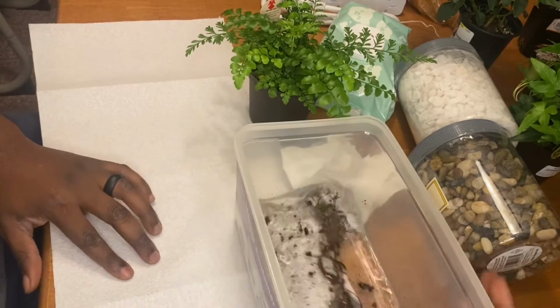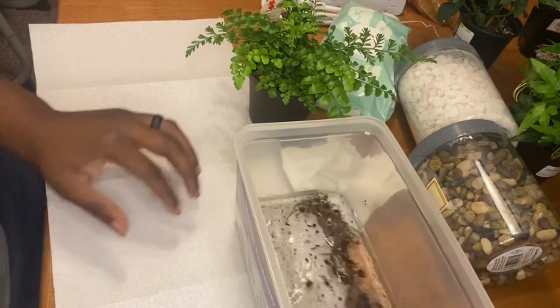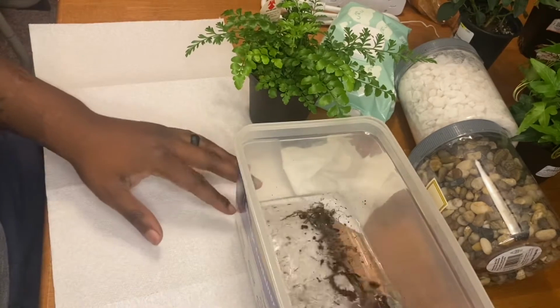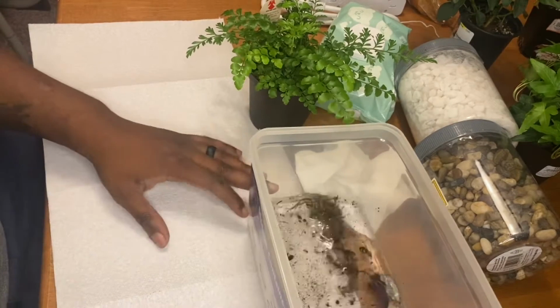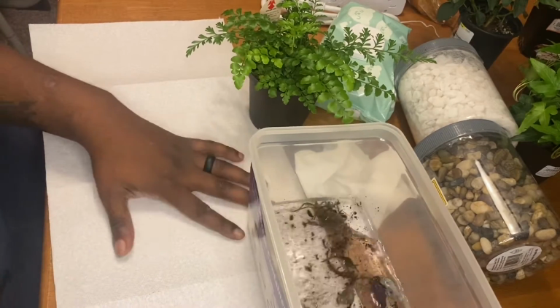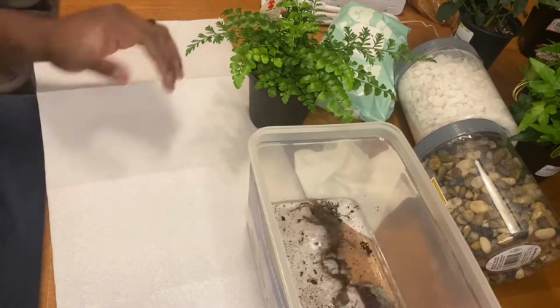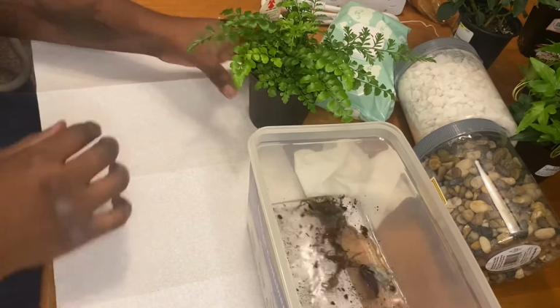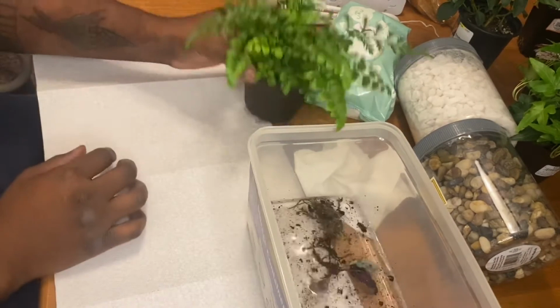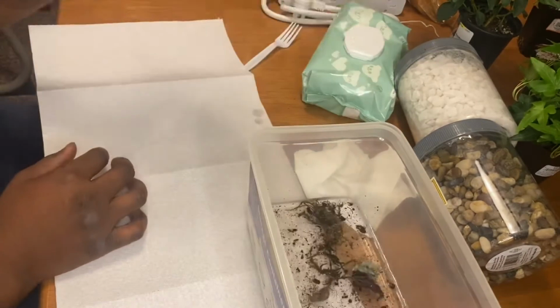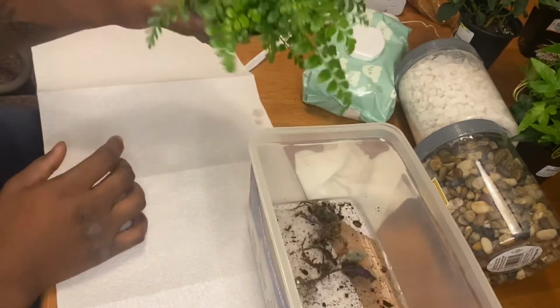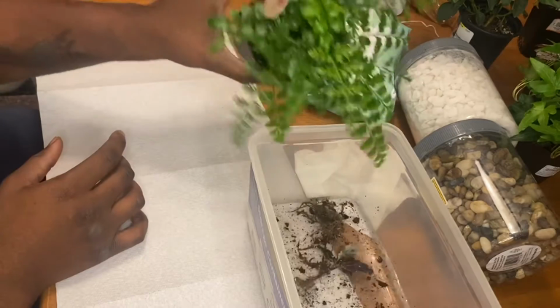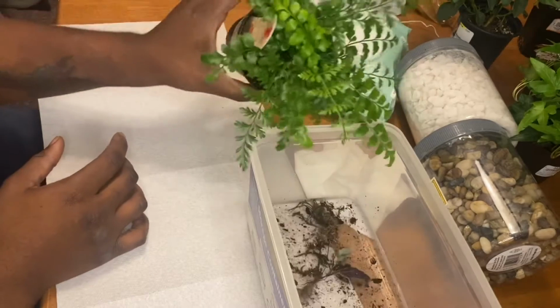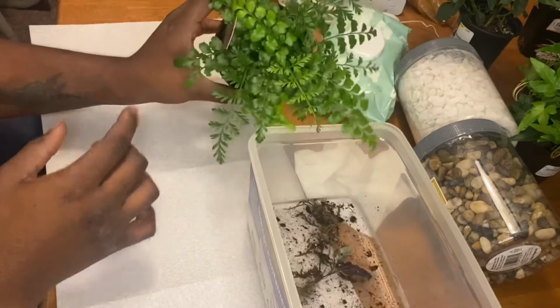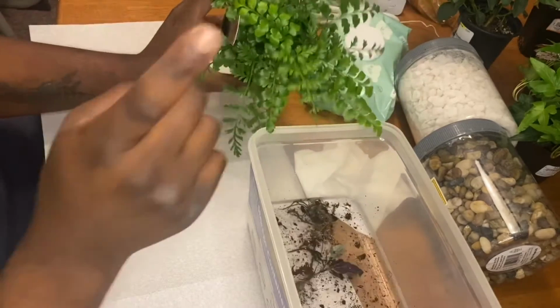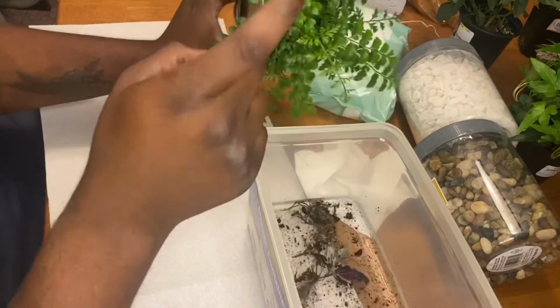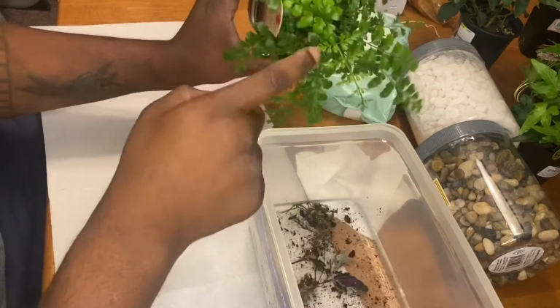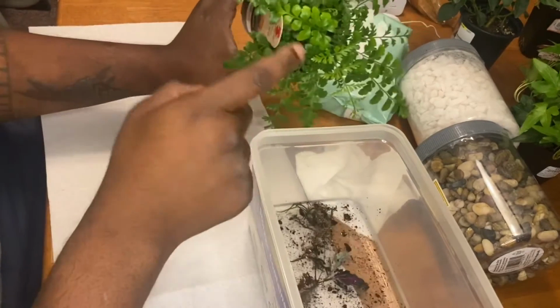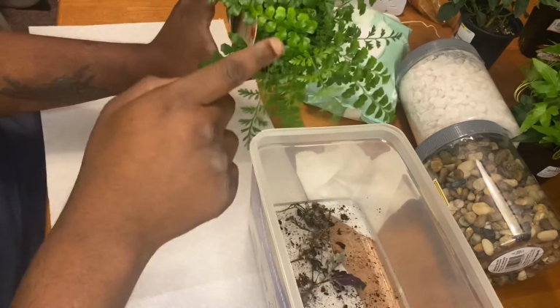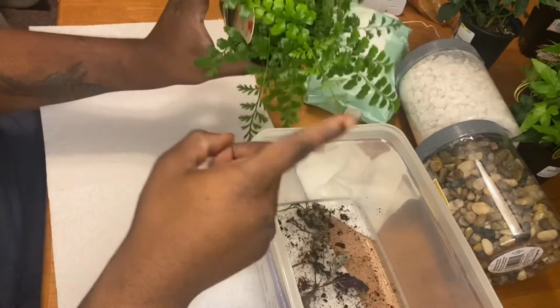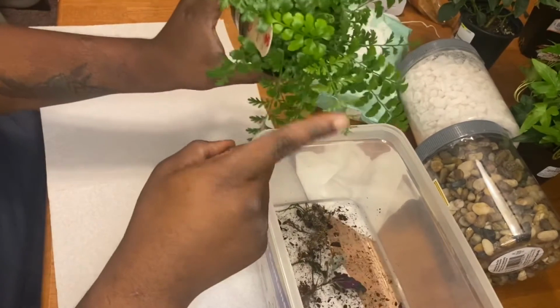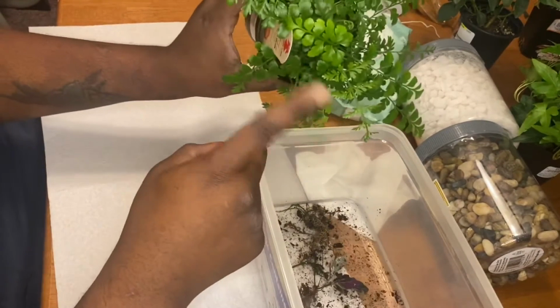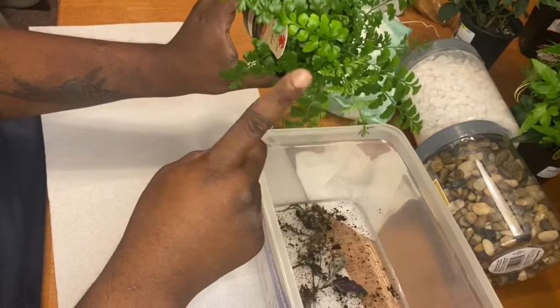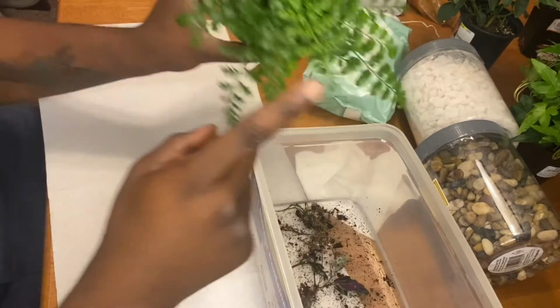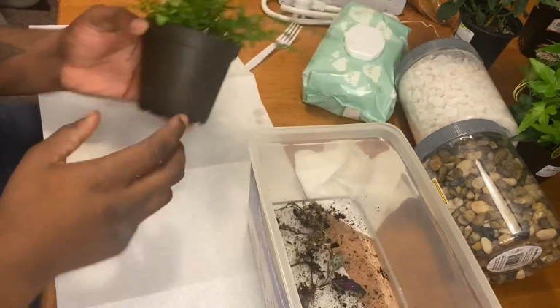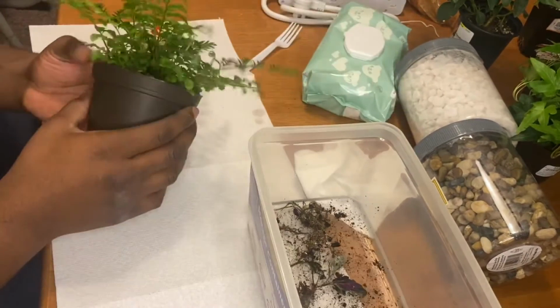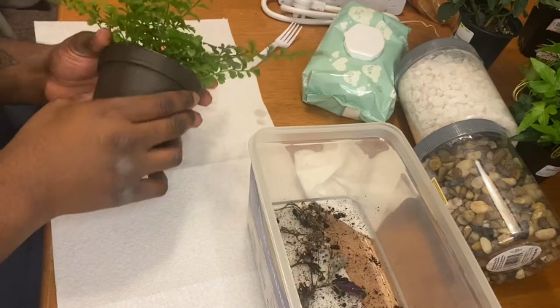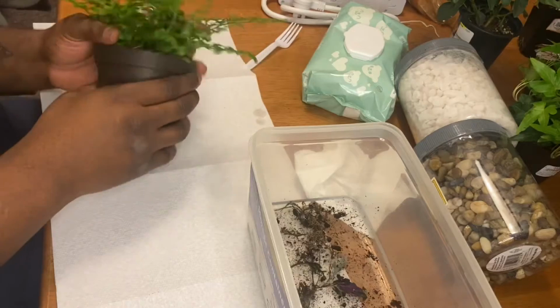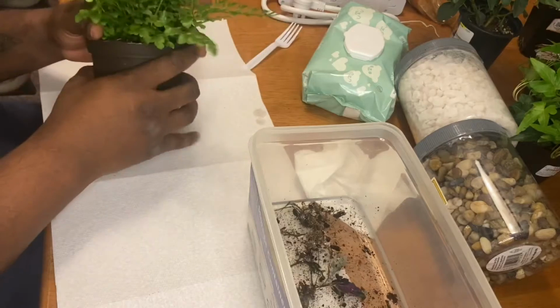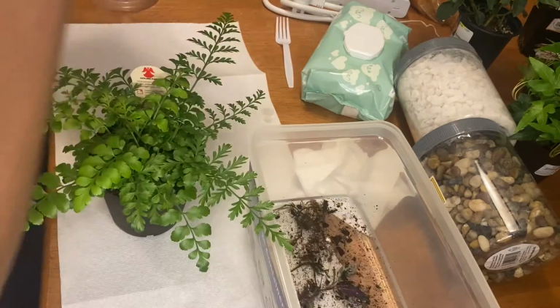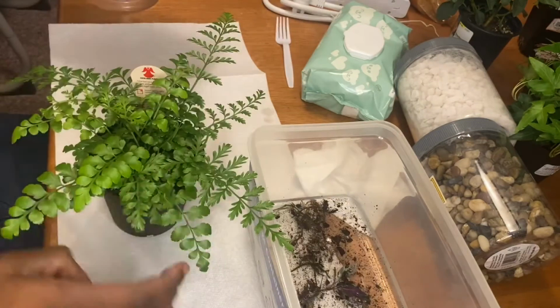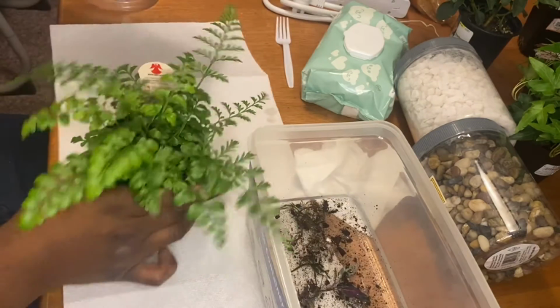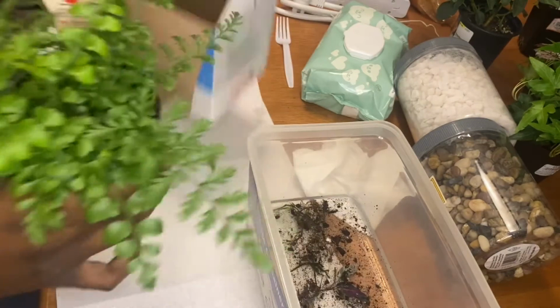My propagation method — I first like to split up the plants and dip them into water just to wash off any excess that may be on the roots.